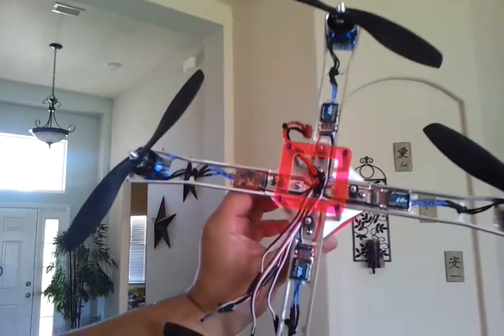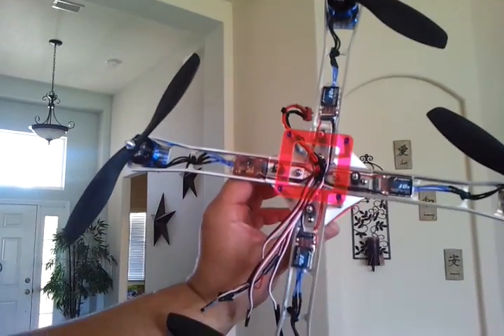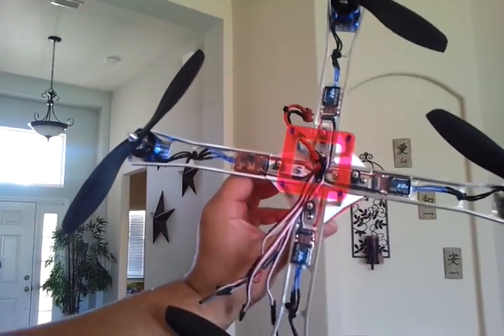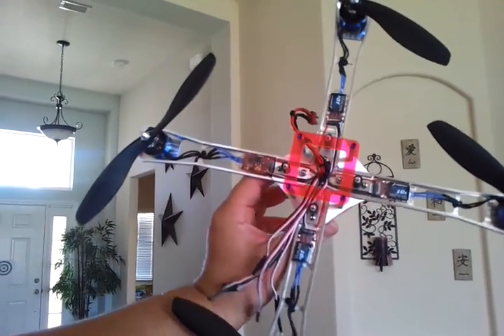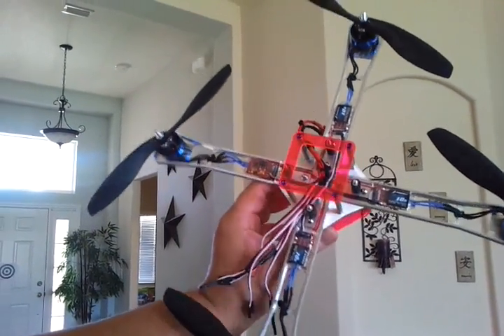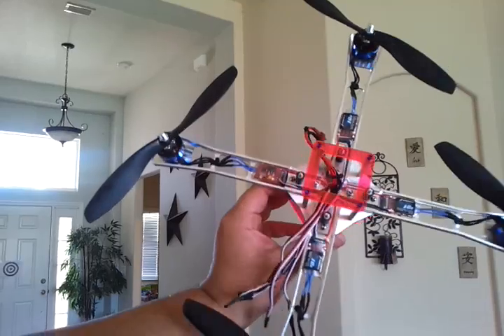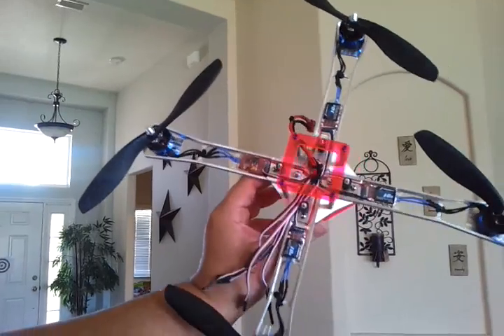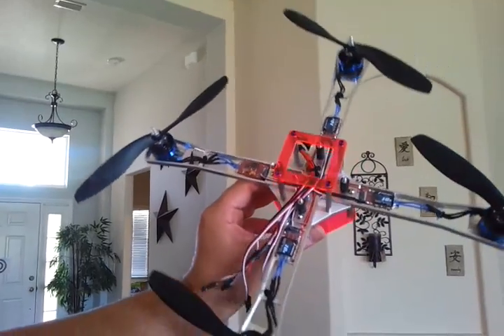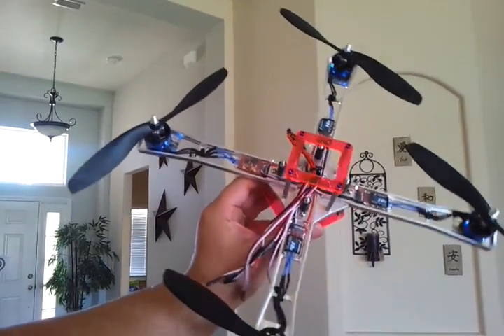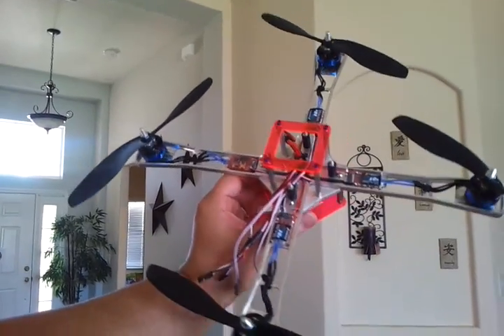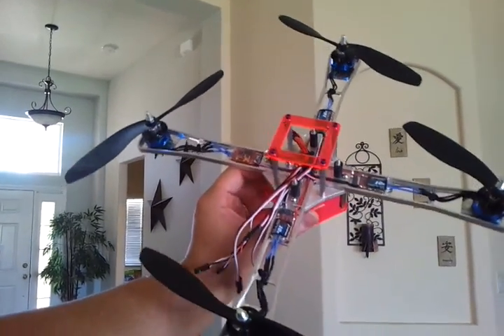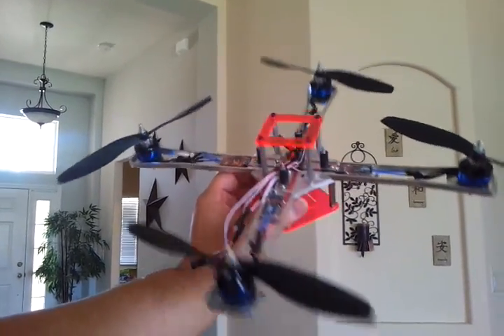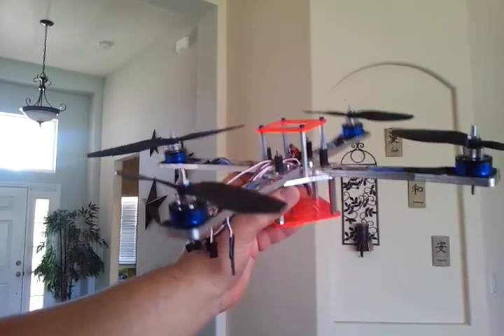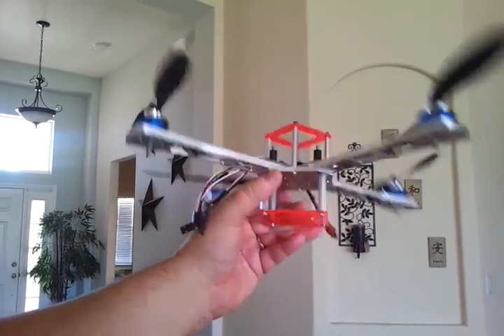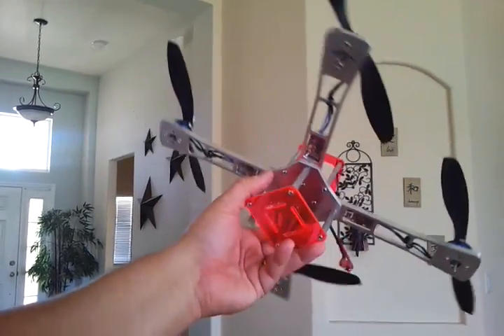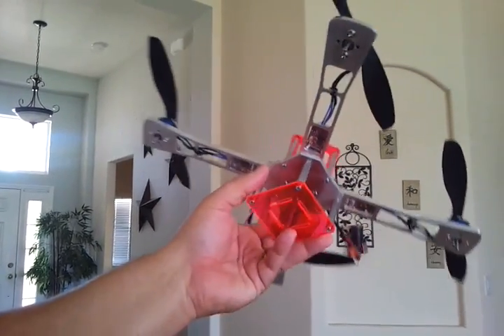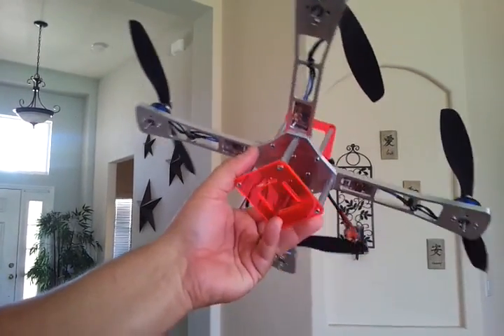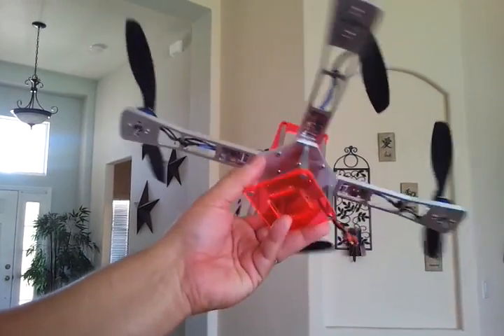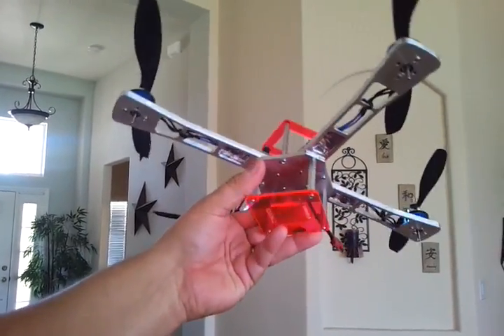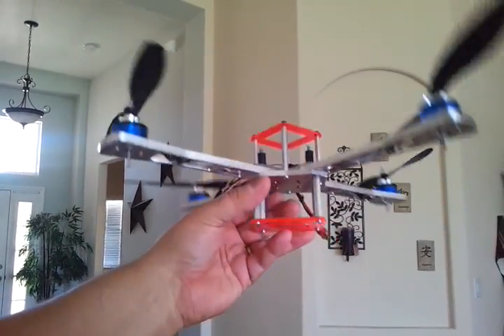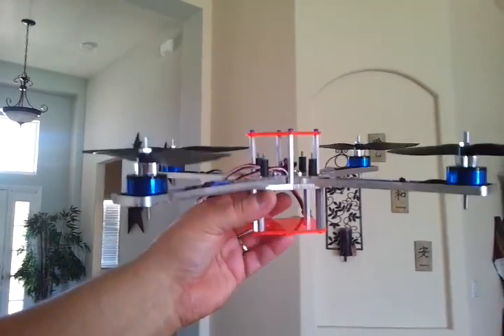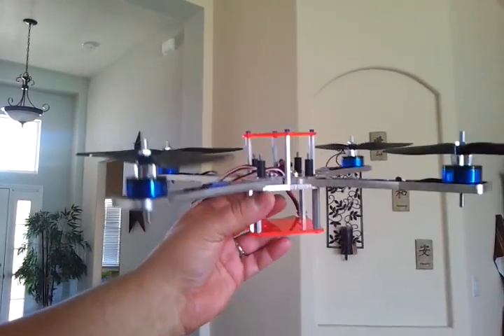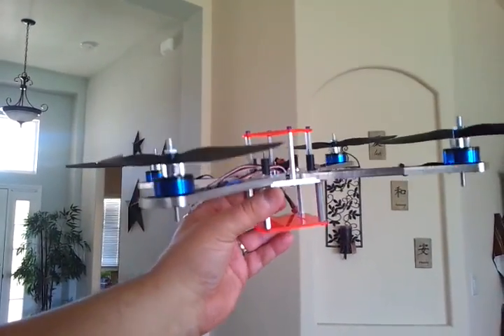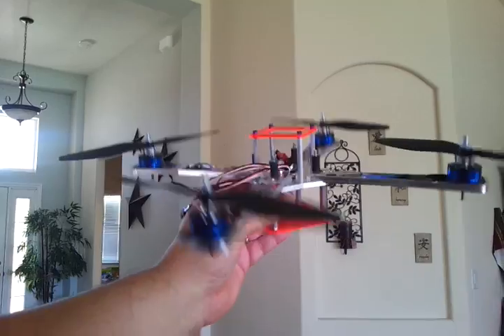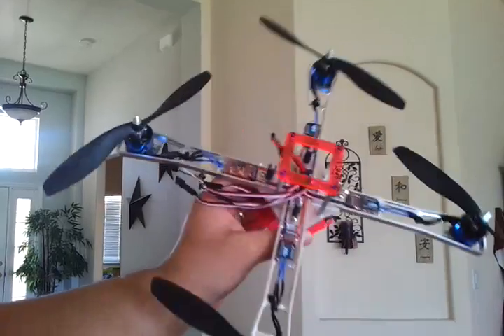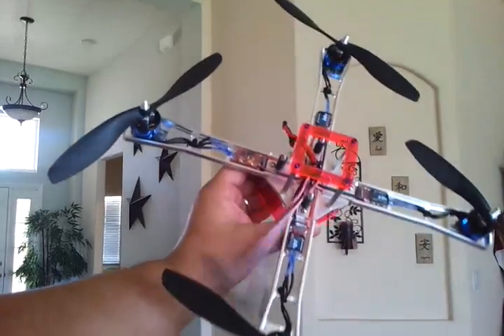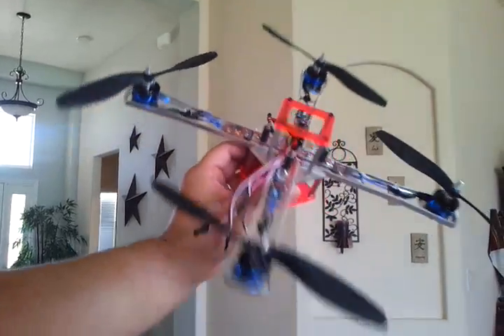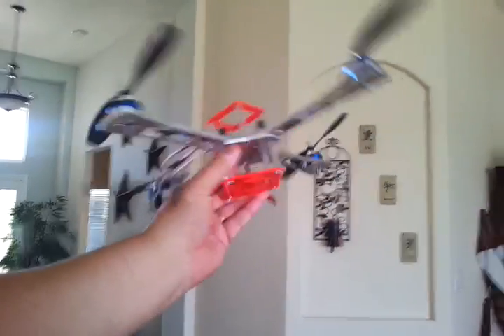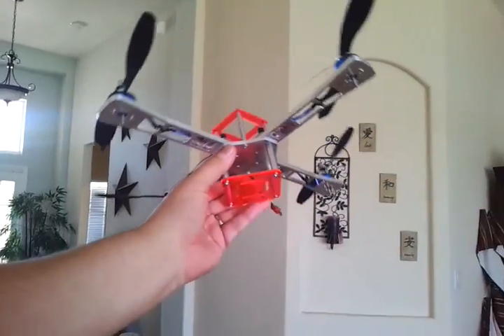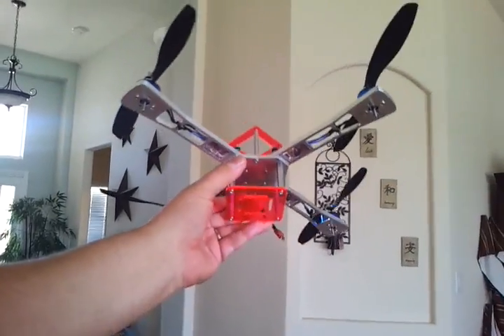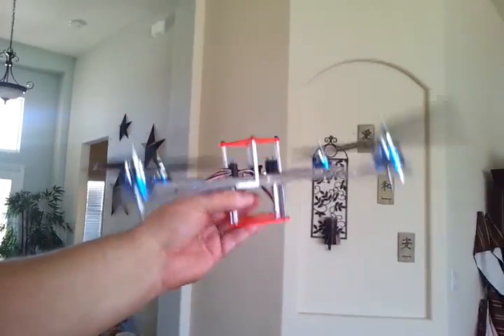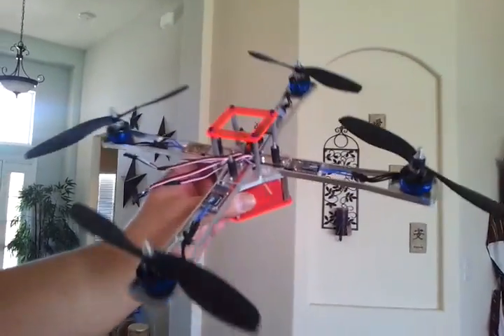Just message me for a price if you want to buy it. I'm gonna throw it on eBay. Alright, Iconic X — finished.